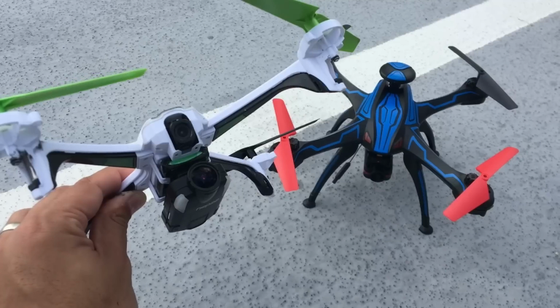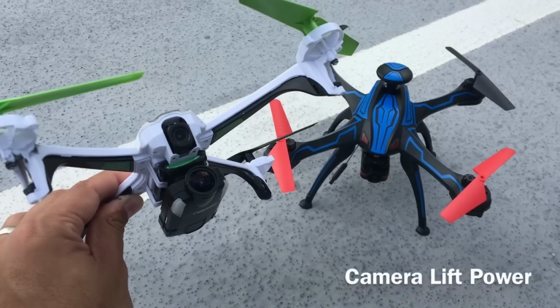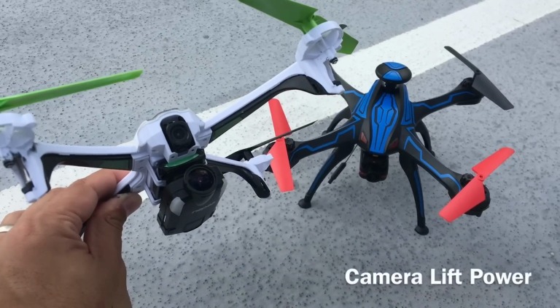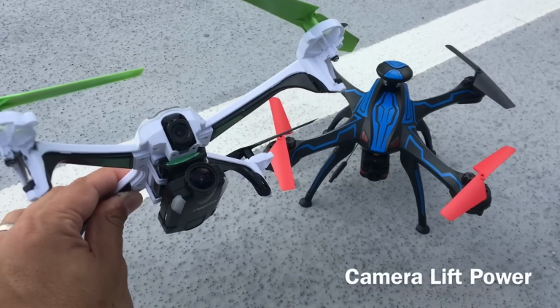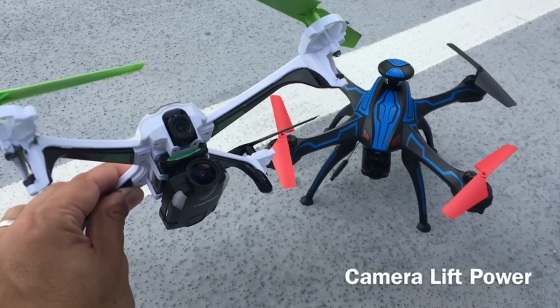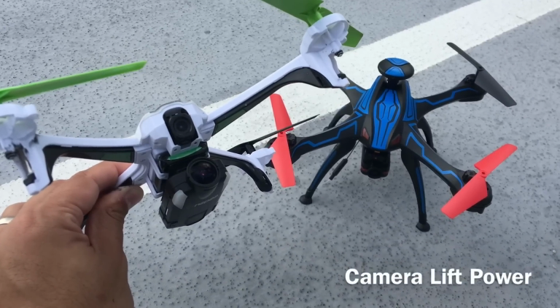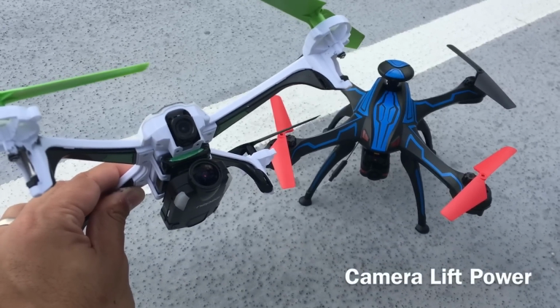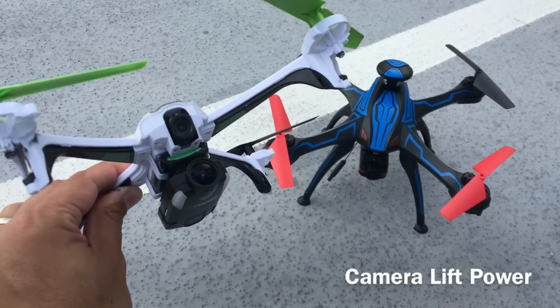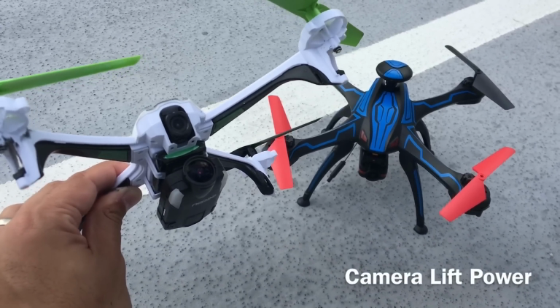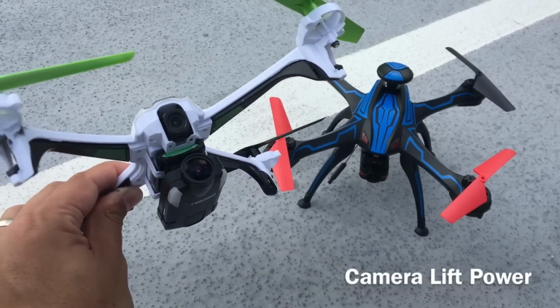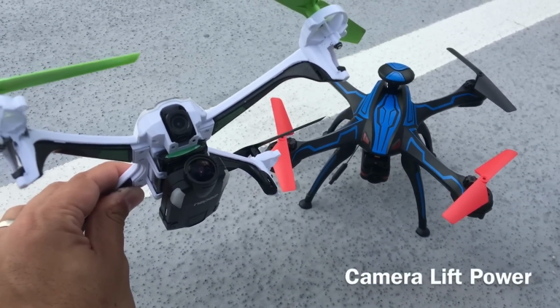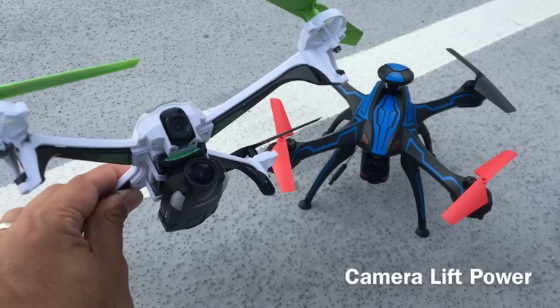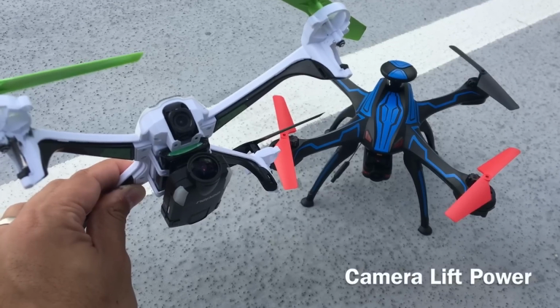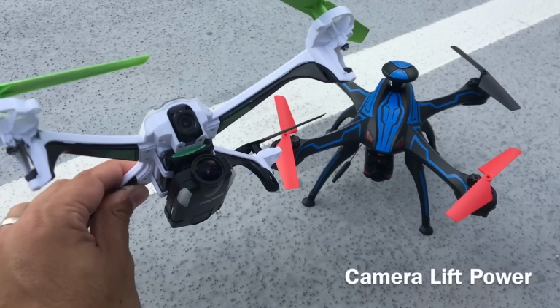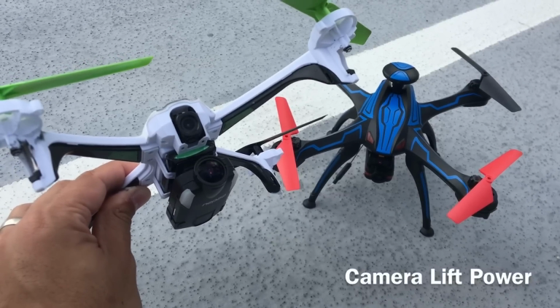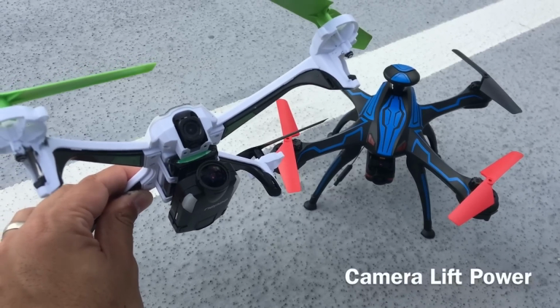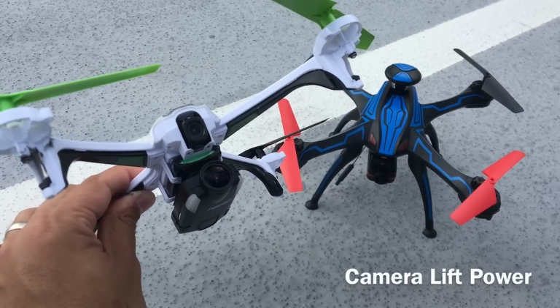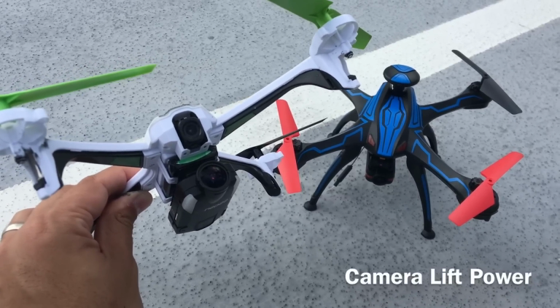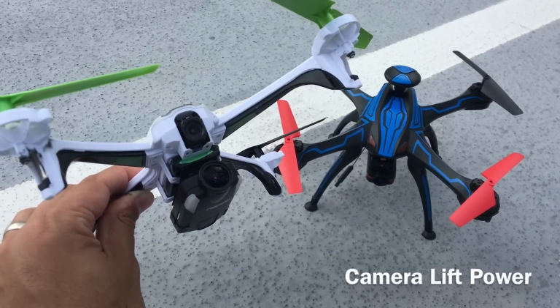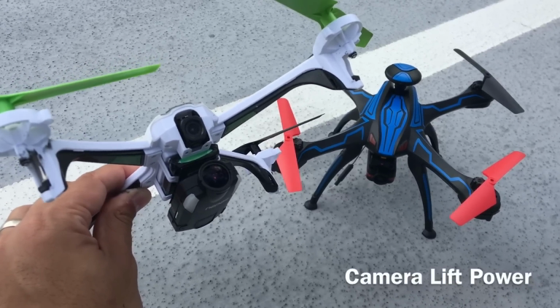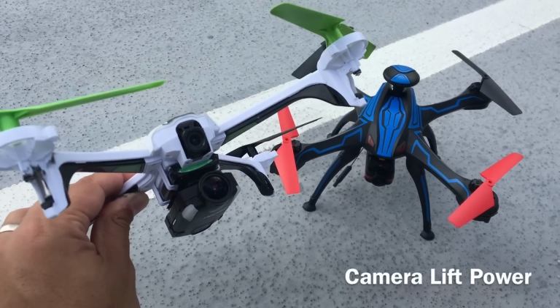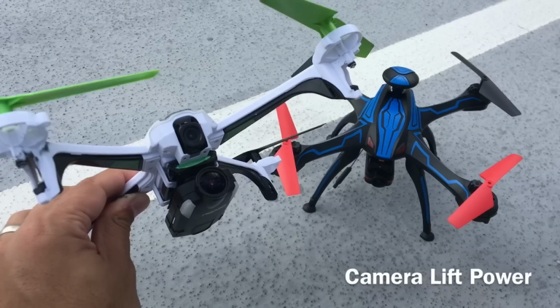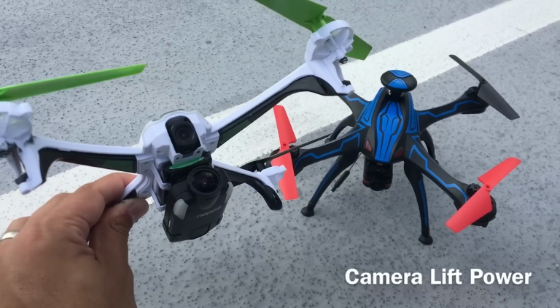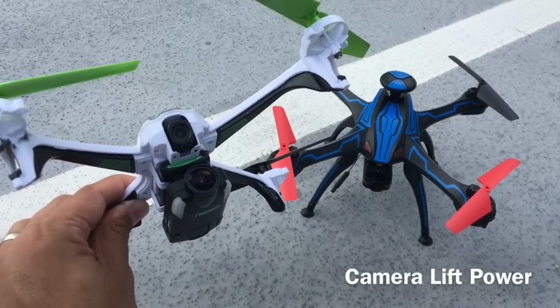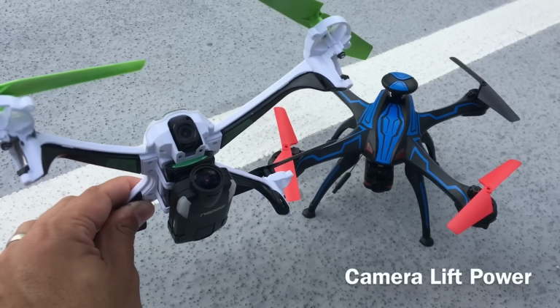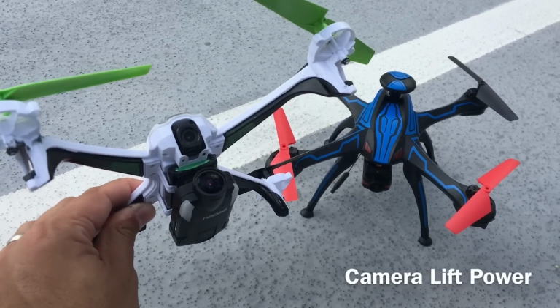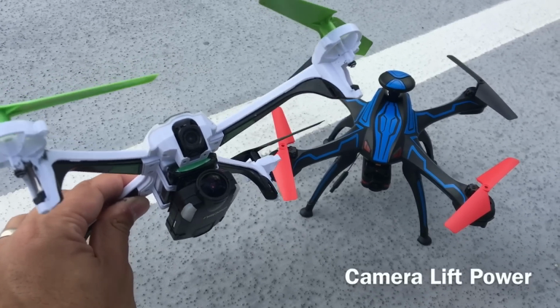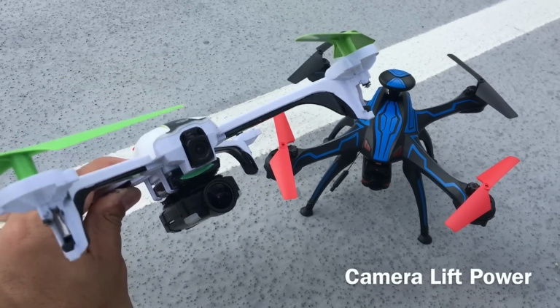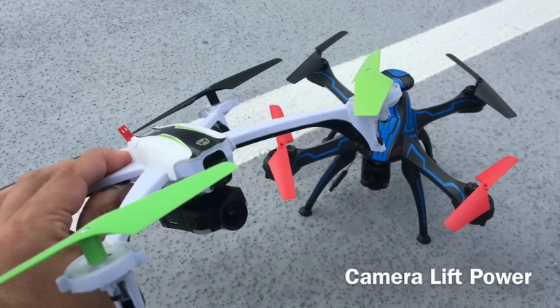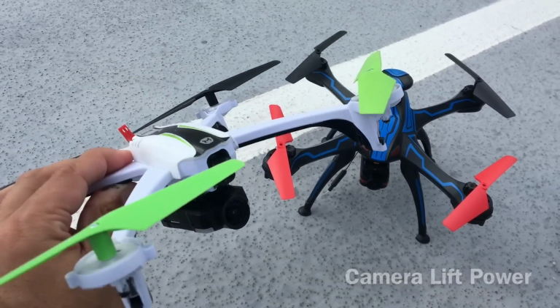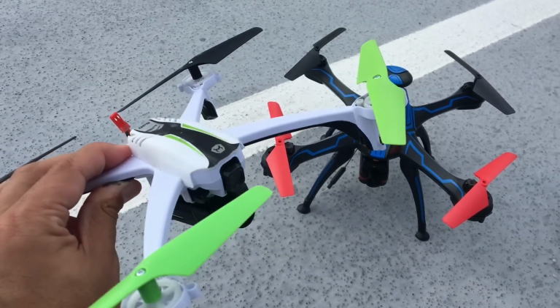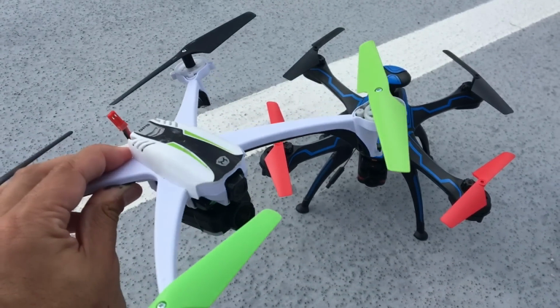Hello and welcome. Today we're going to look at the lift power of some of these new, easy-to-find, inexpensive GPS quads.